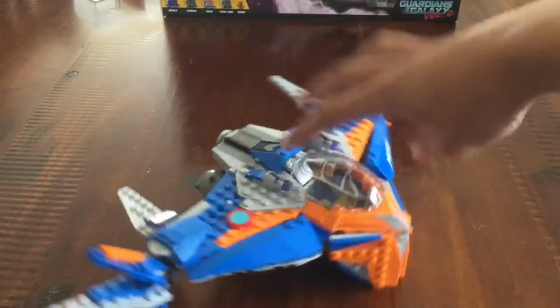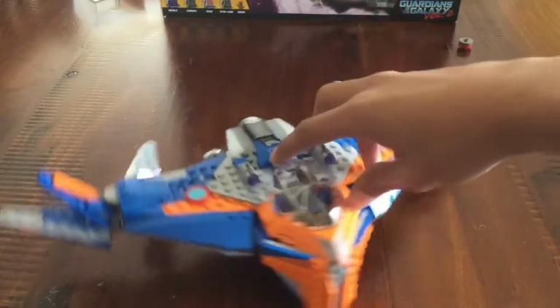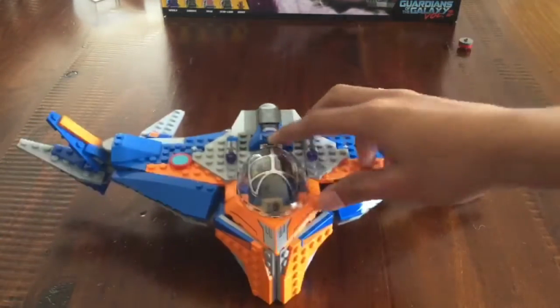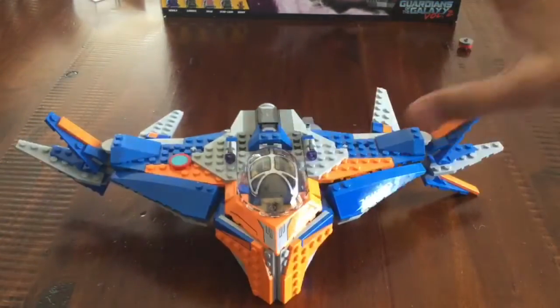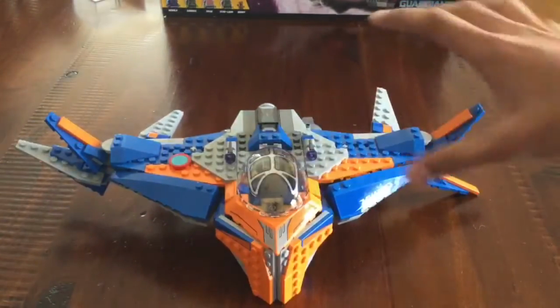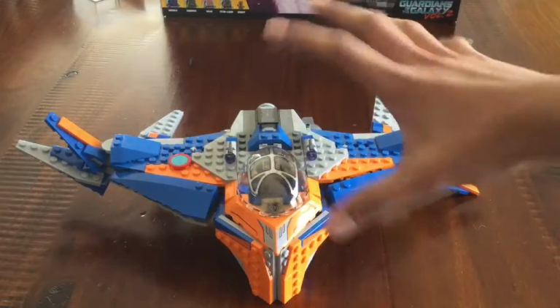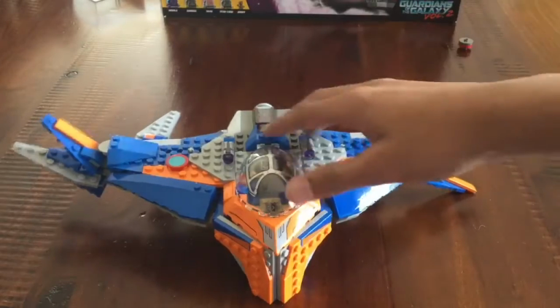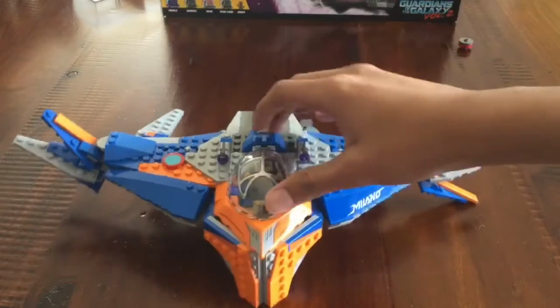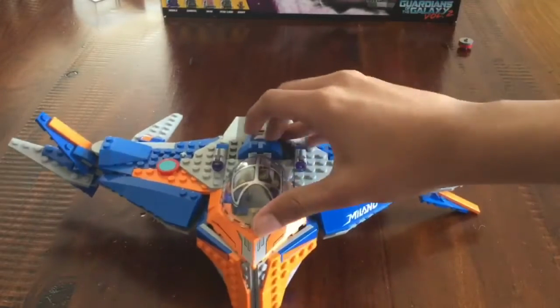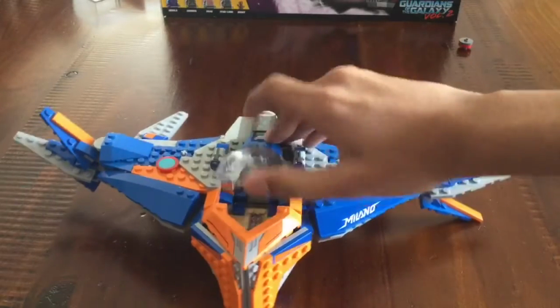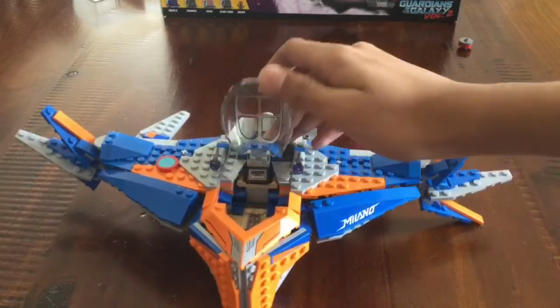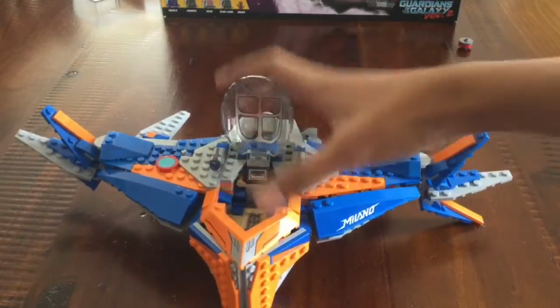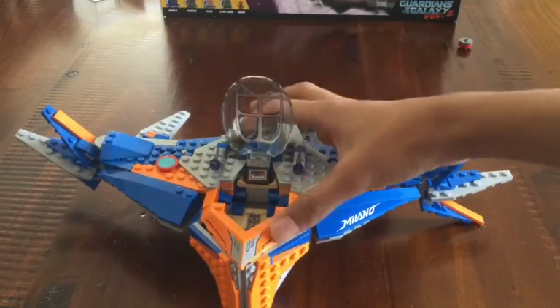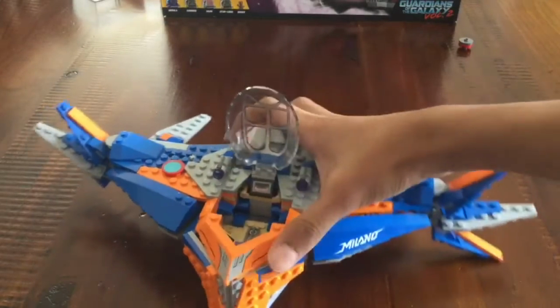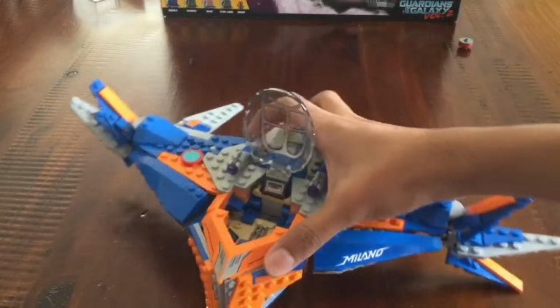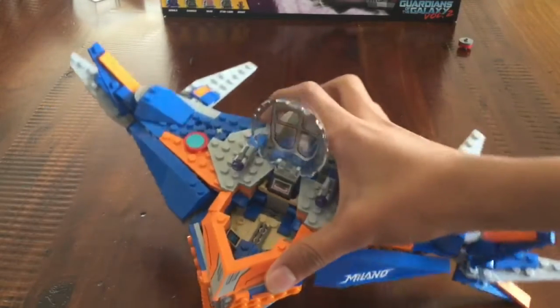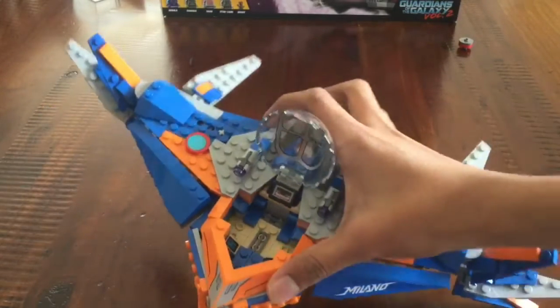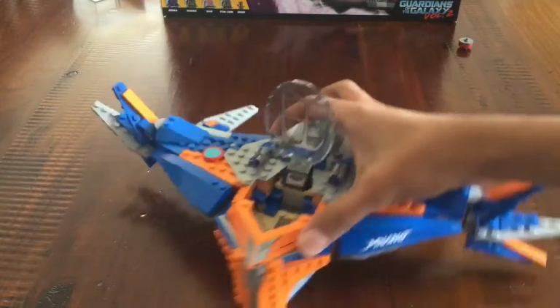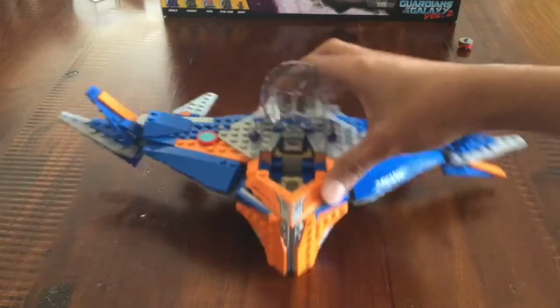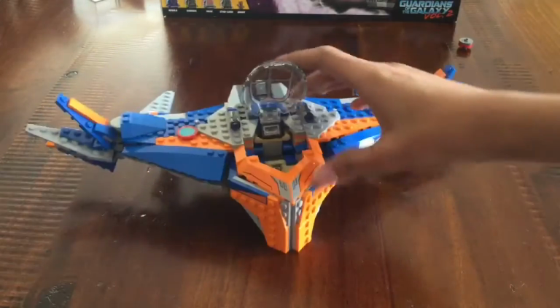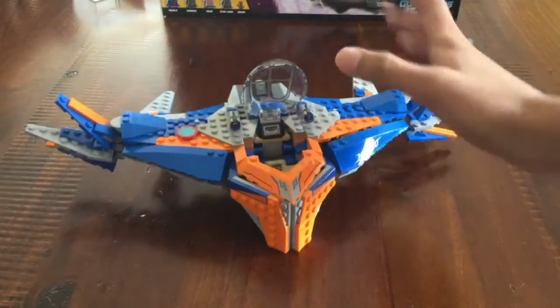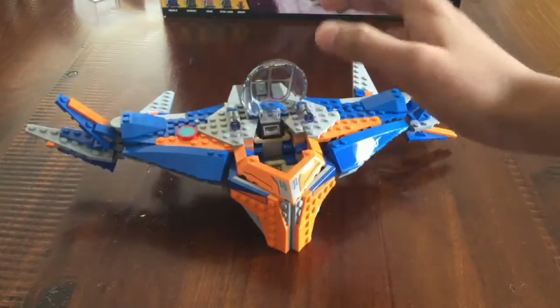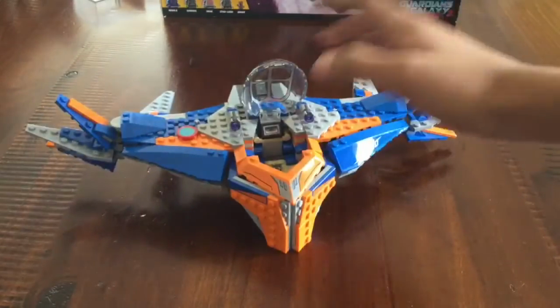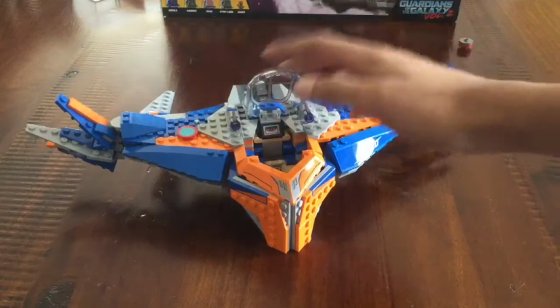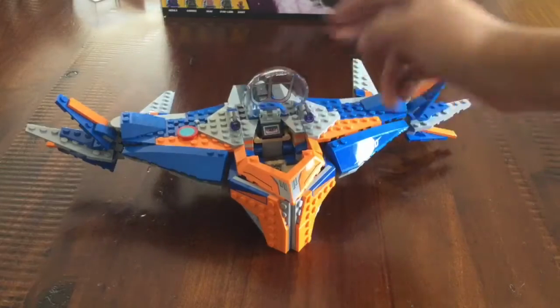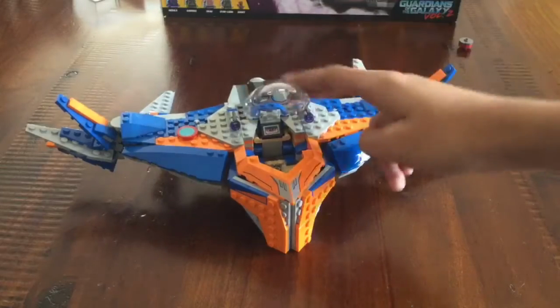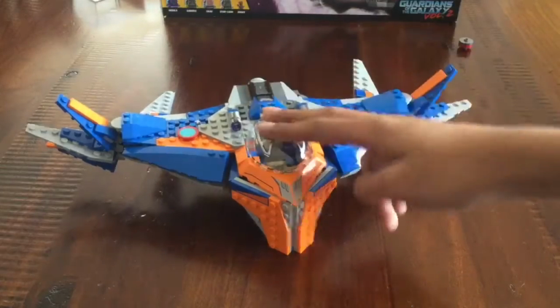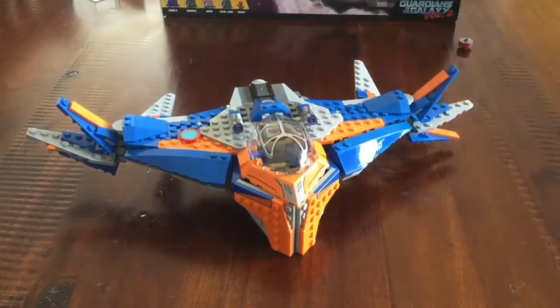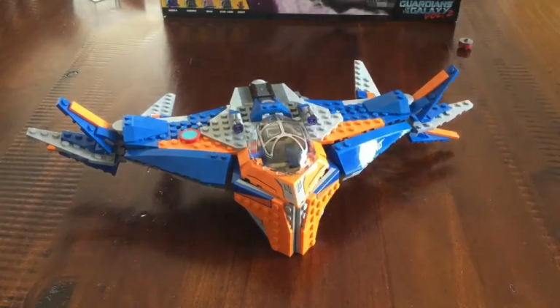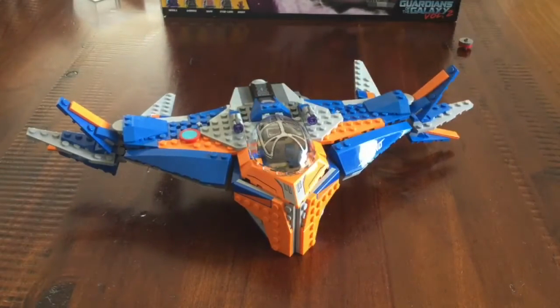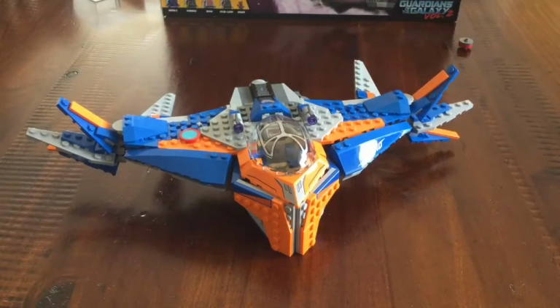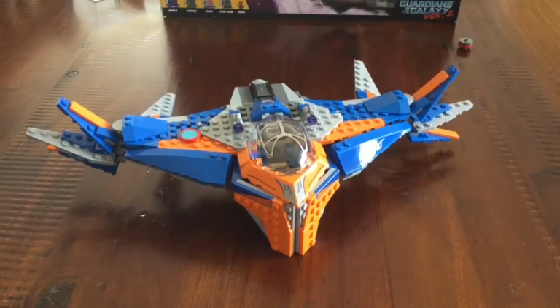The Milano is great — this whole Milano is really good. There's not much space inside the cockpit, but I'm going to come back to that later after I cover the minifigs and everything else. But yeah, that's about the Milano.